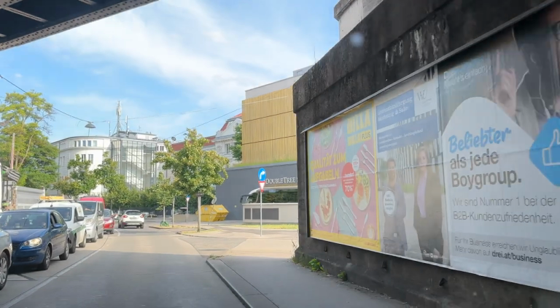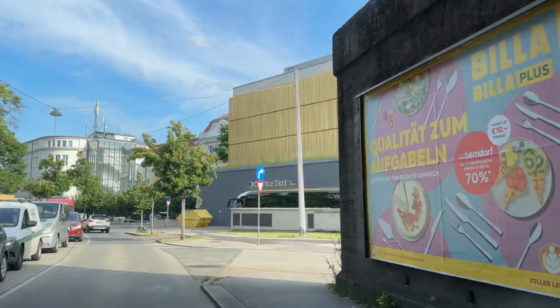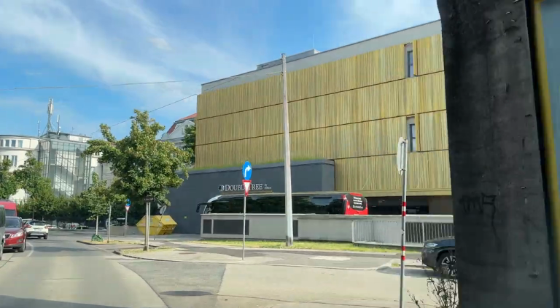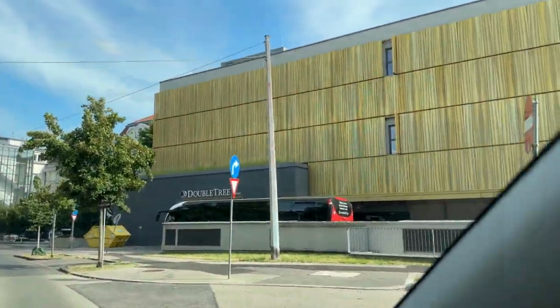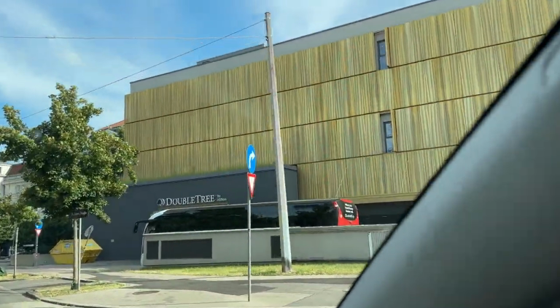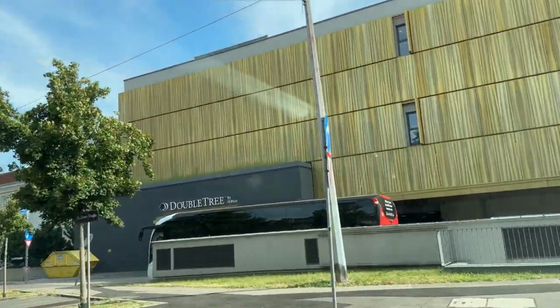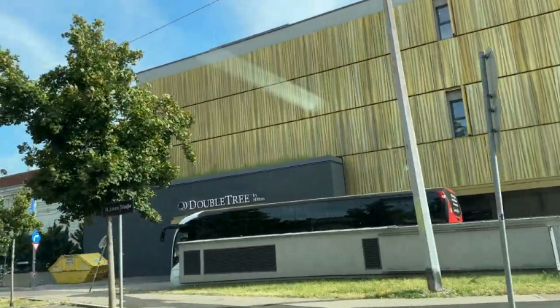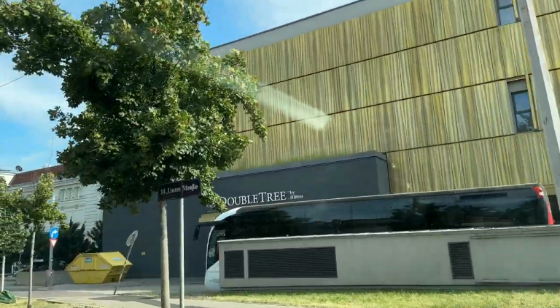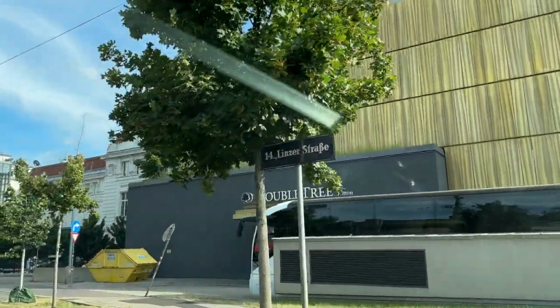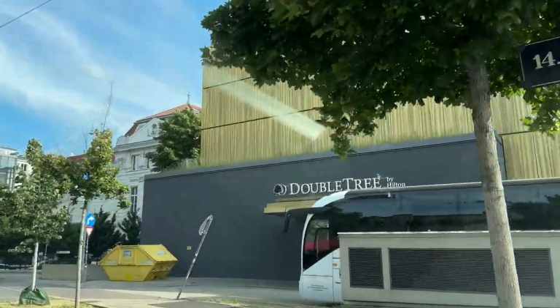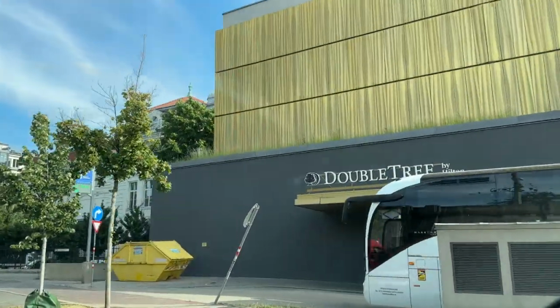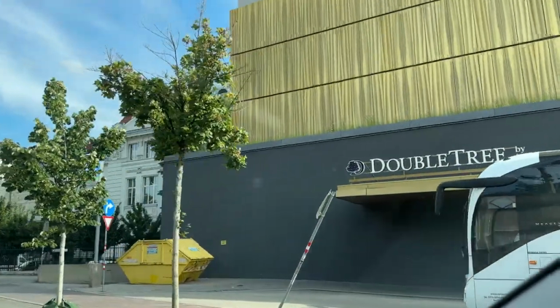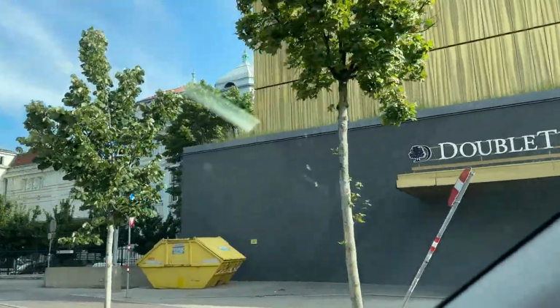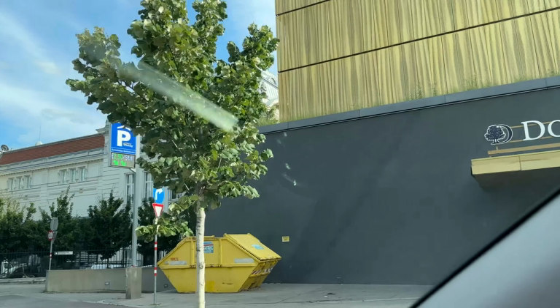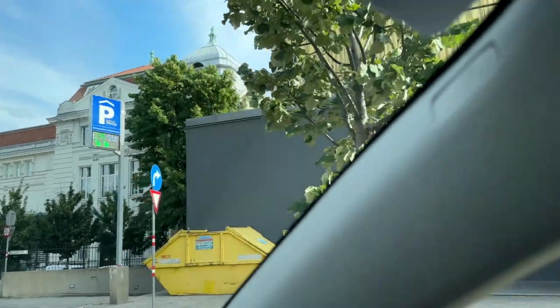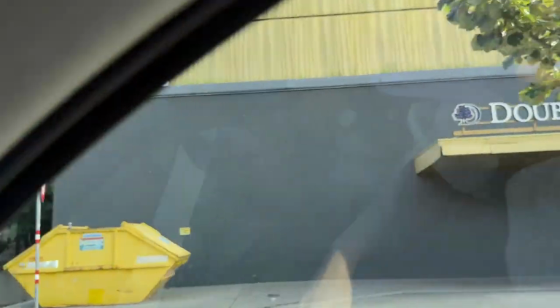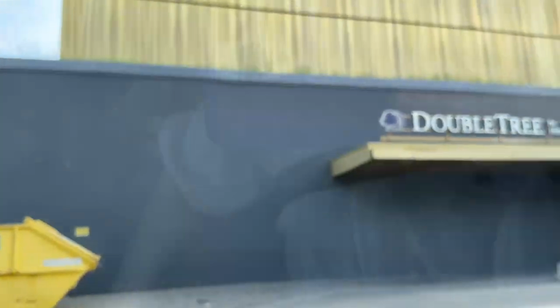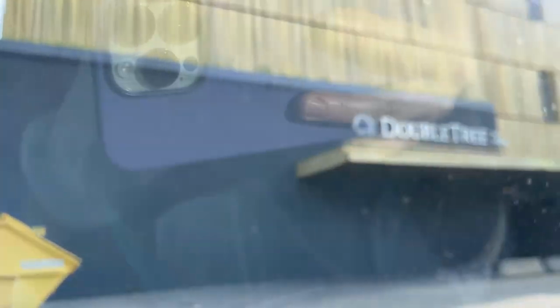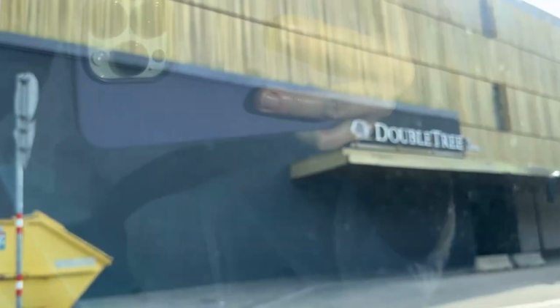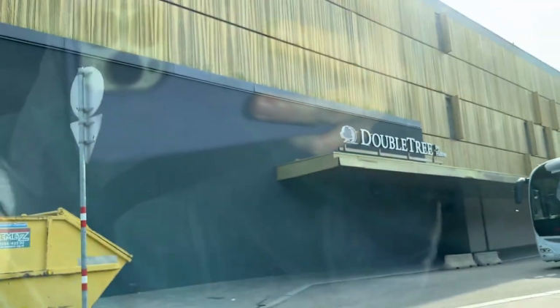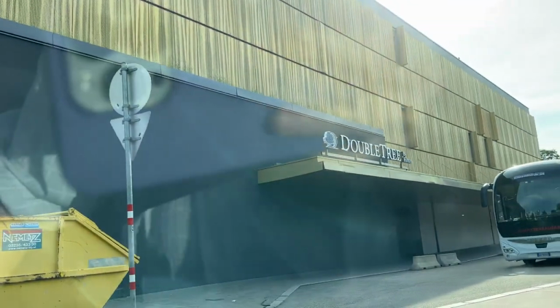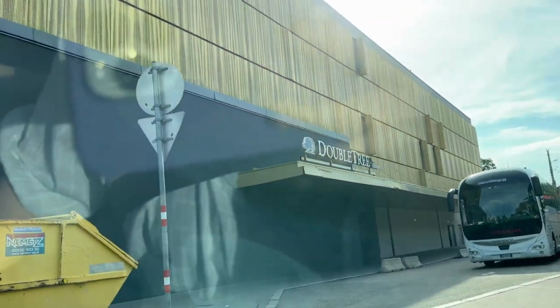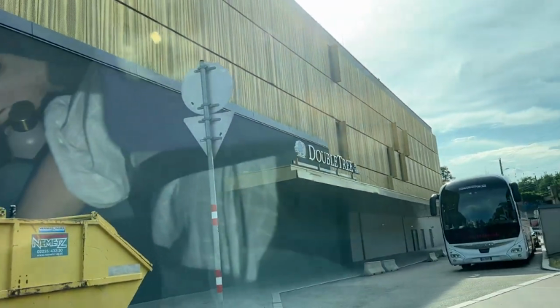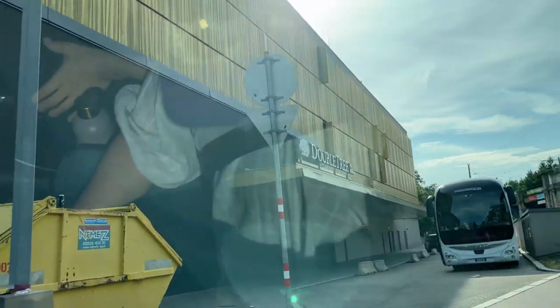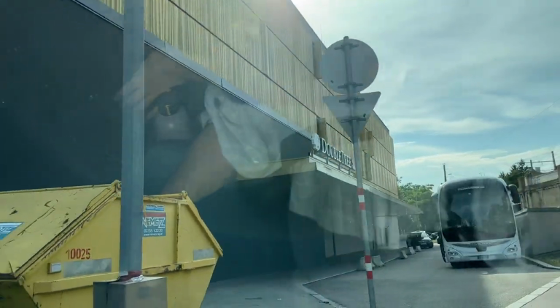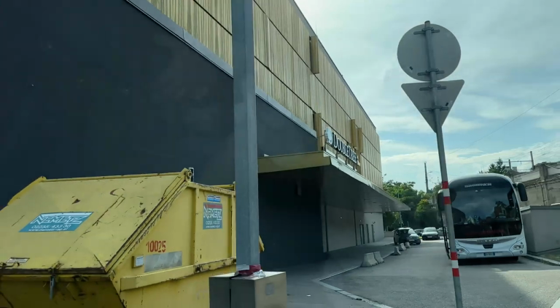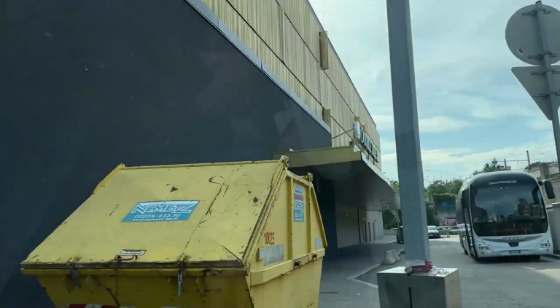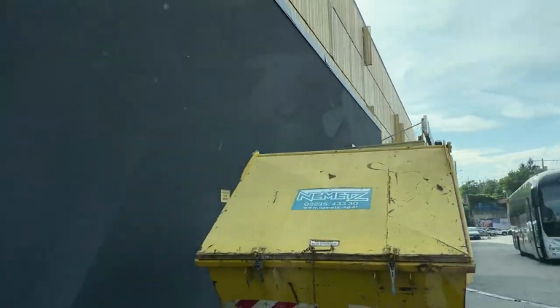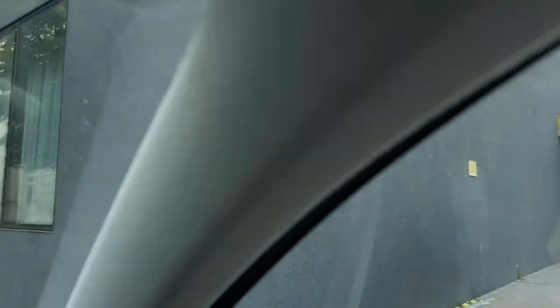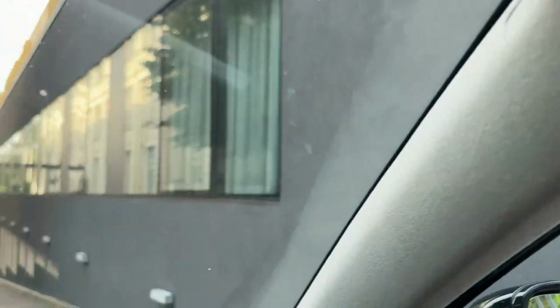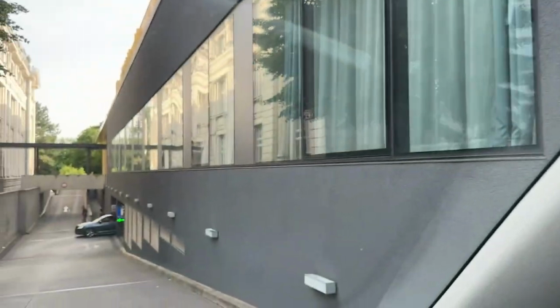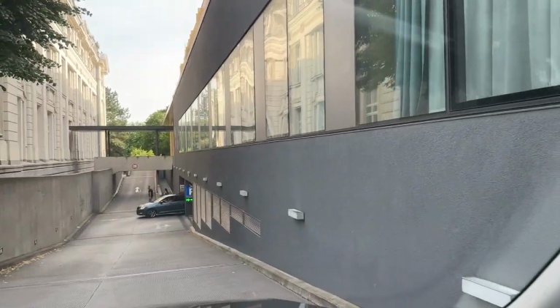This hotel used to be a Radisson Blue, but was rebranded as a Doubletree in 2023. As its name indicates, this property is close to the very famous Schönbrunn Palace, a highly sought-after tourist attraction.